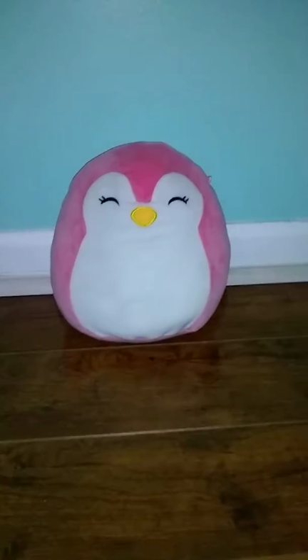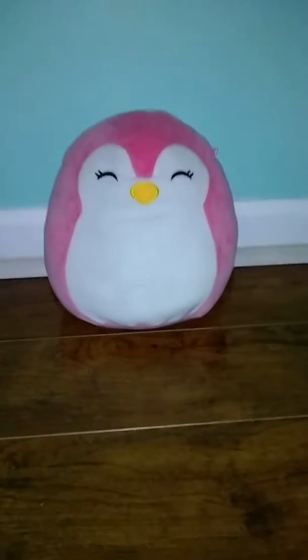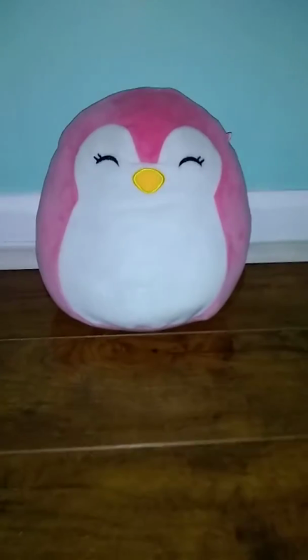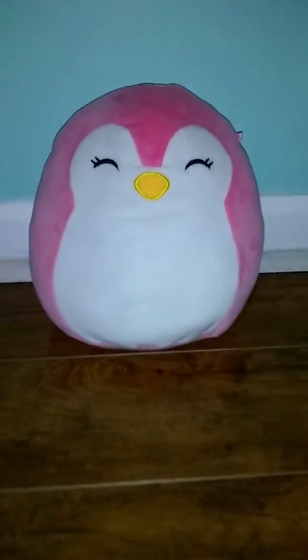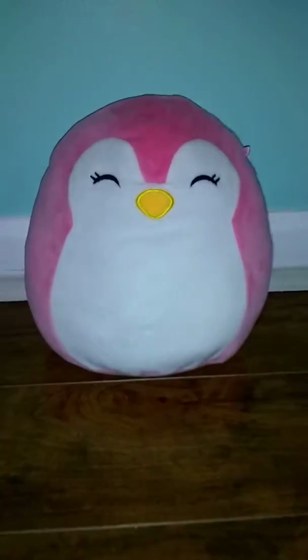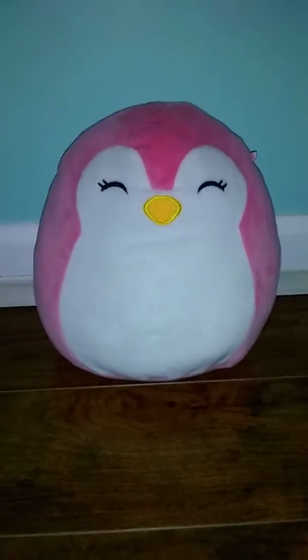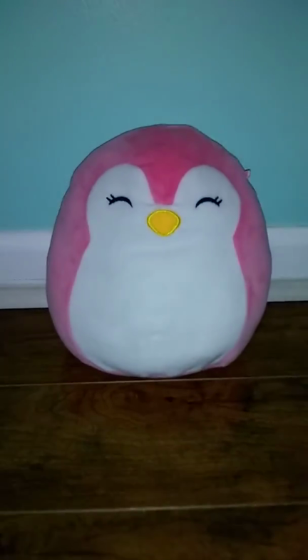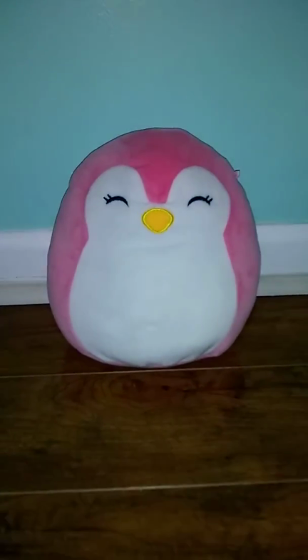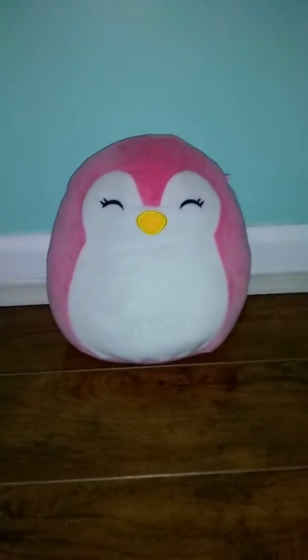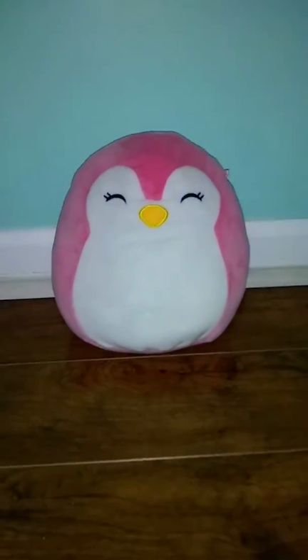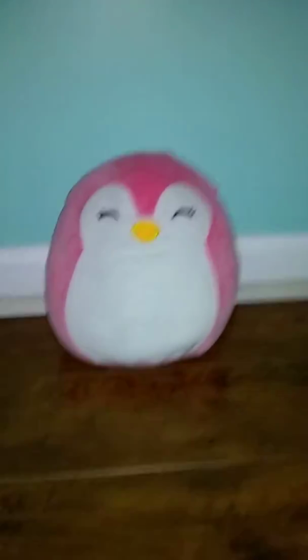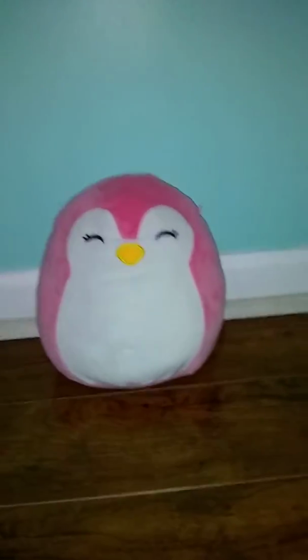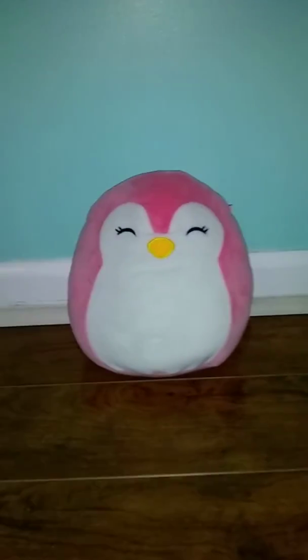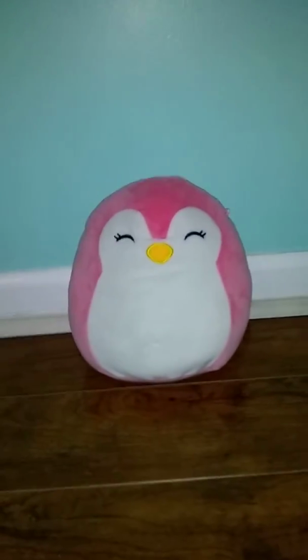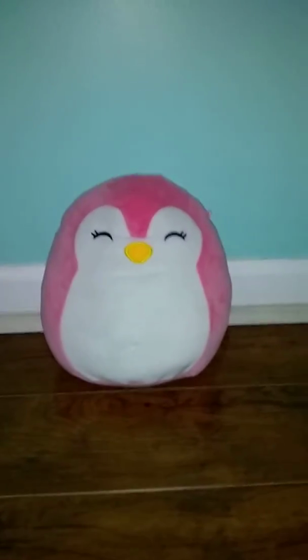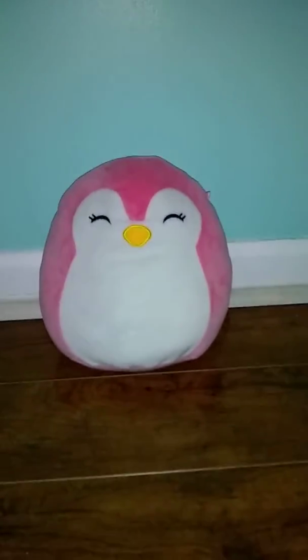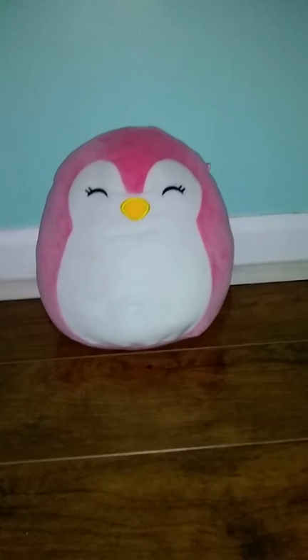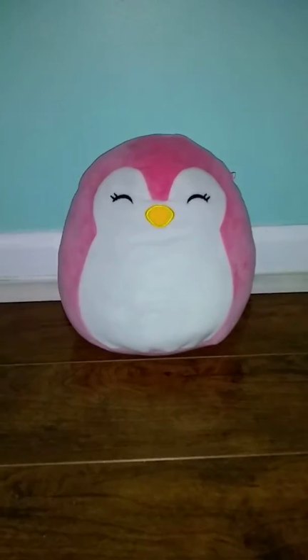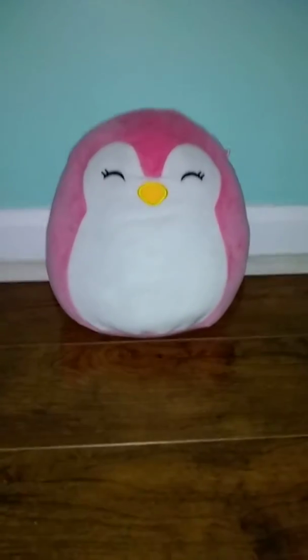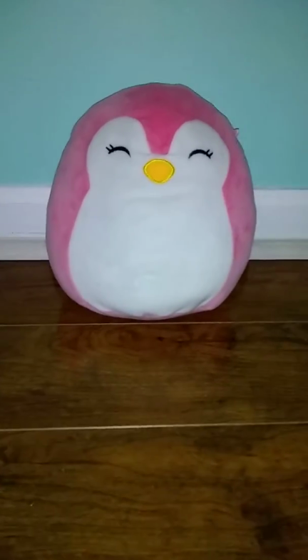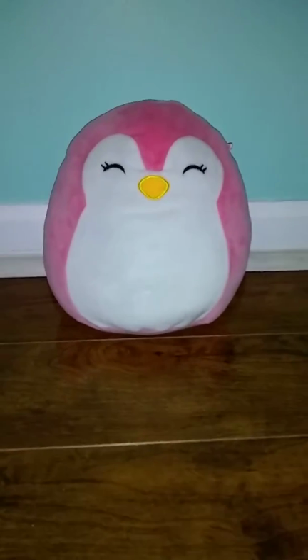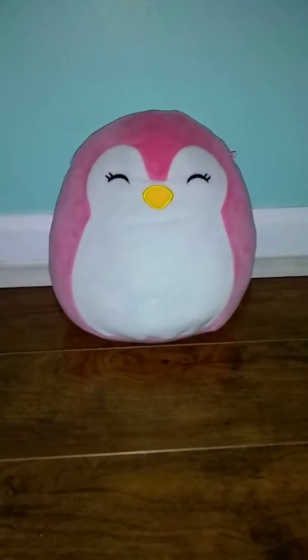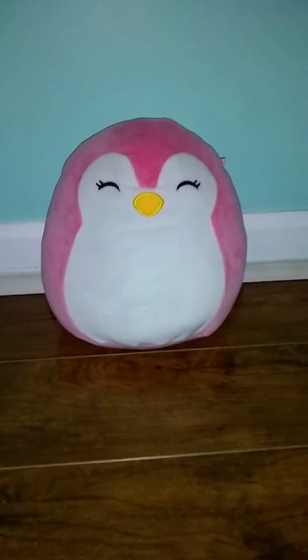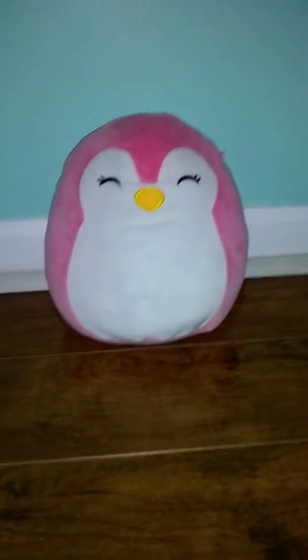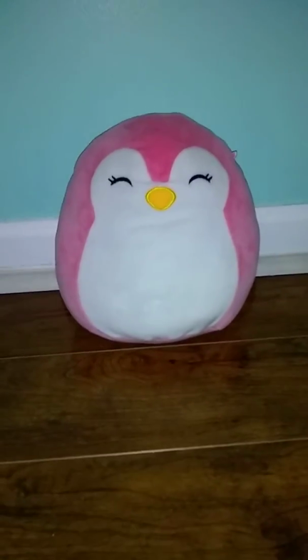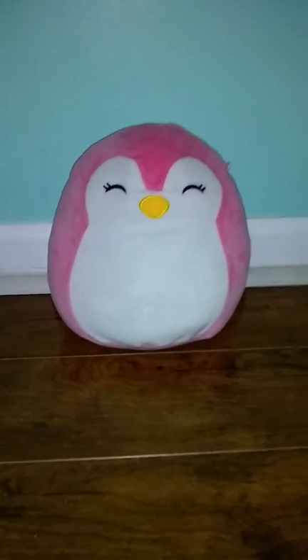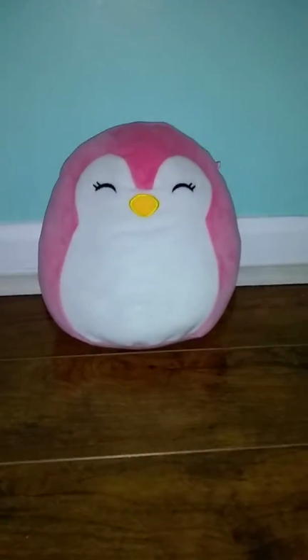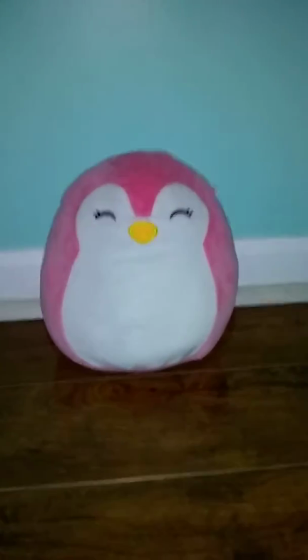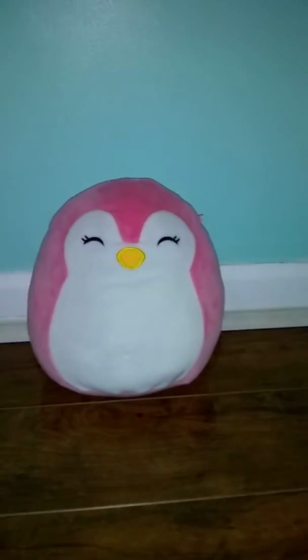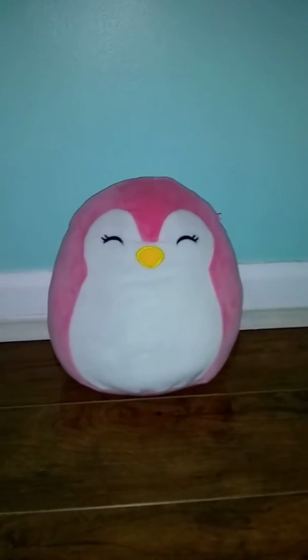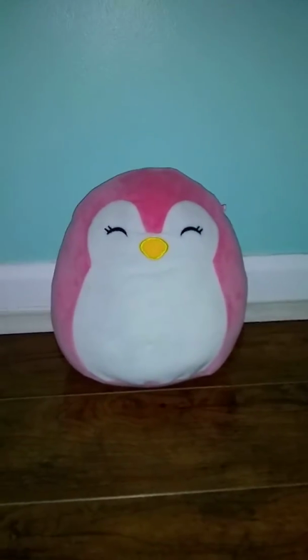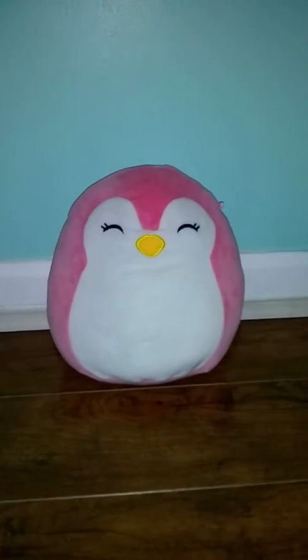Hey guys, welcome back to the Squishmallow Masters YouTube channel. Today we are going to be talking about this Penguin Squishmallow.